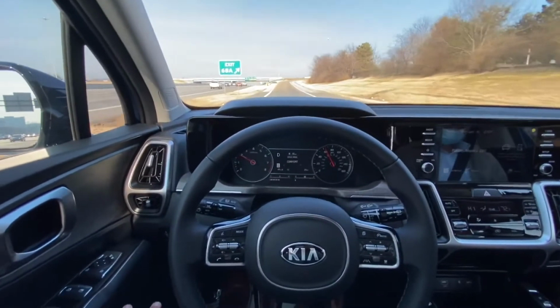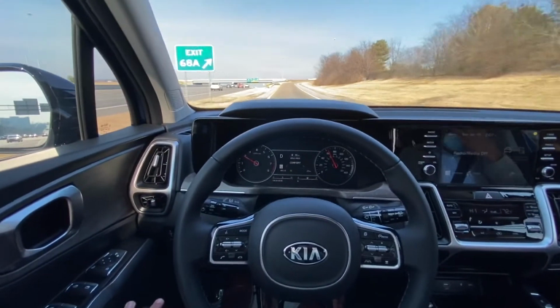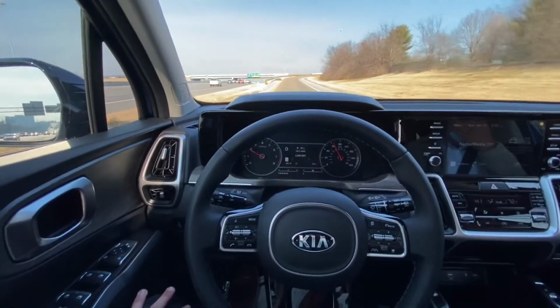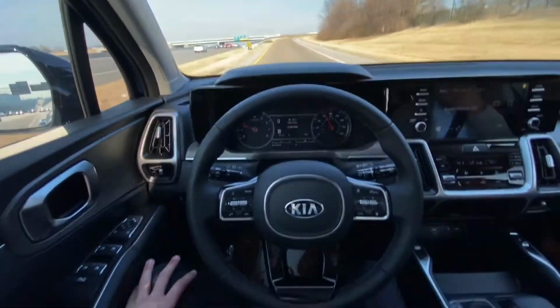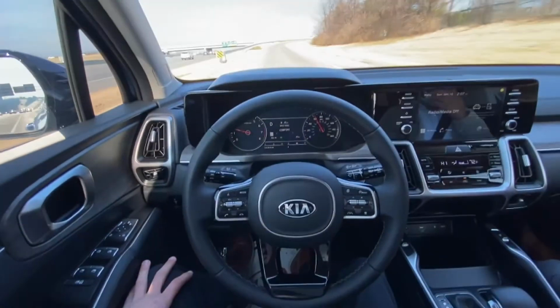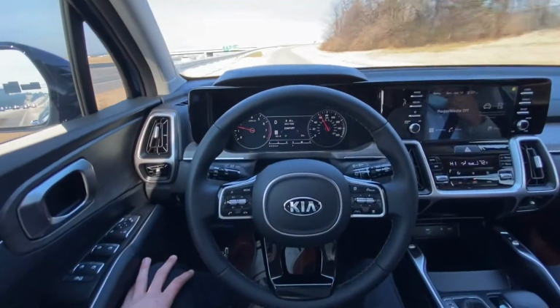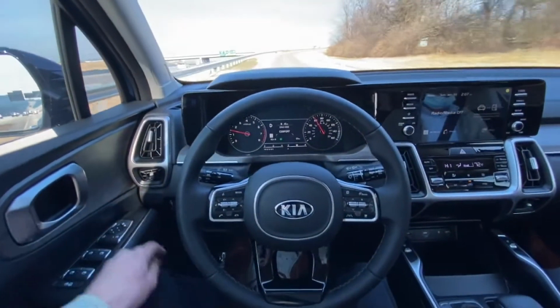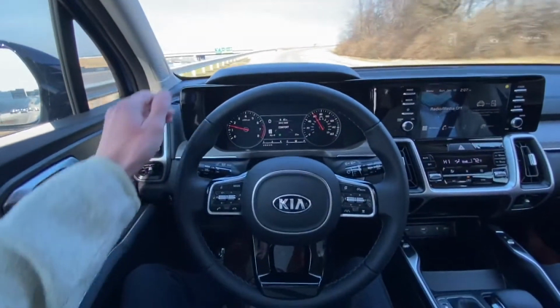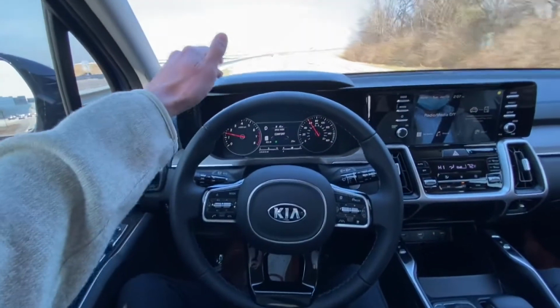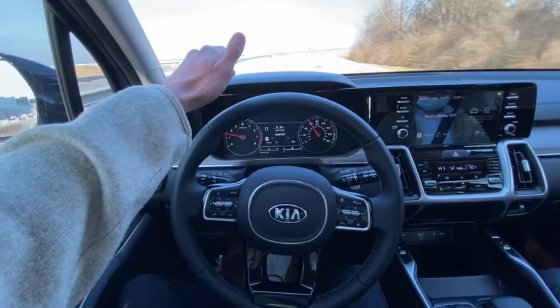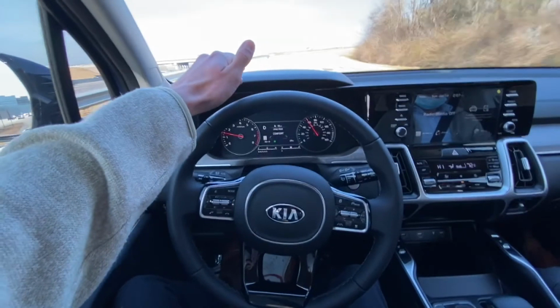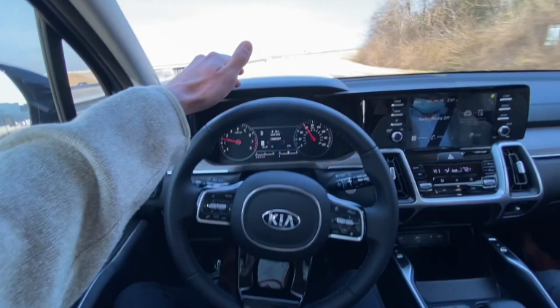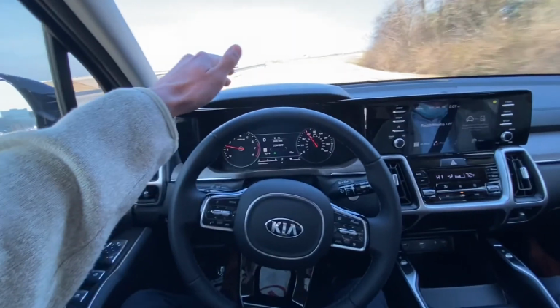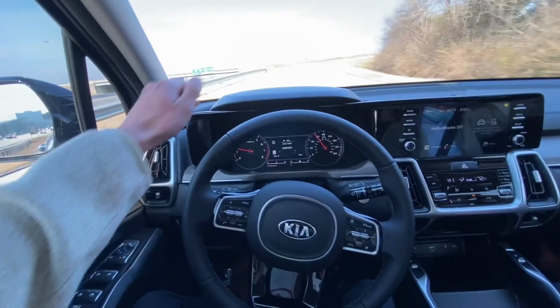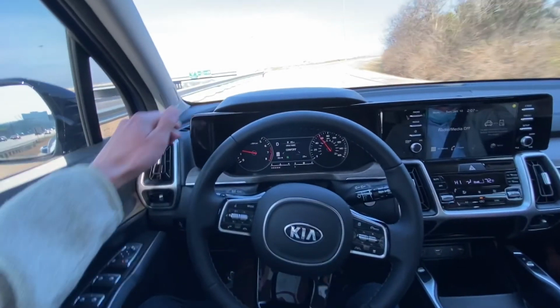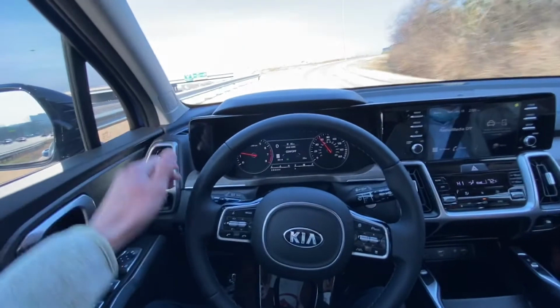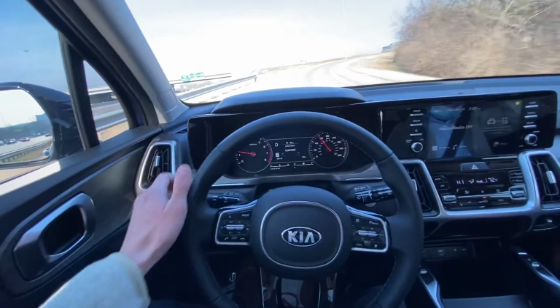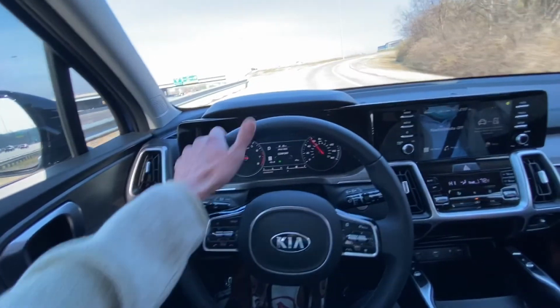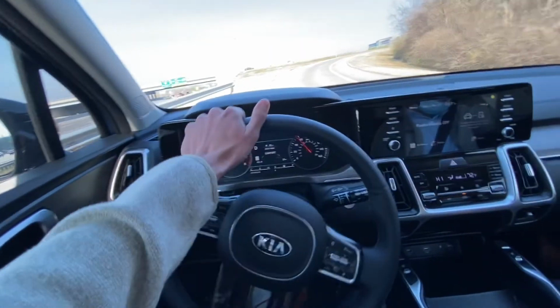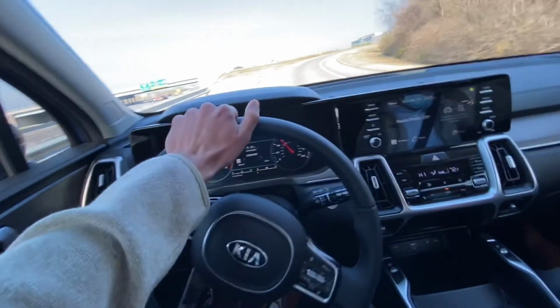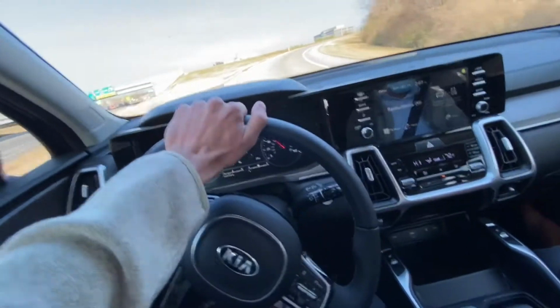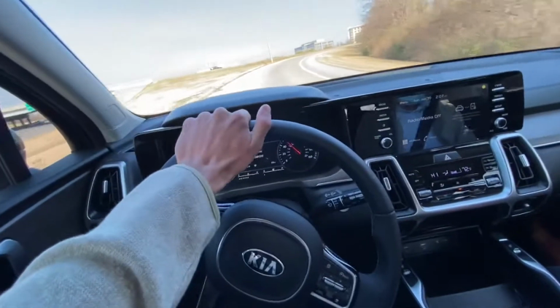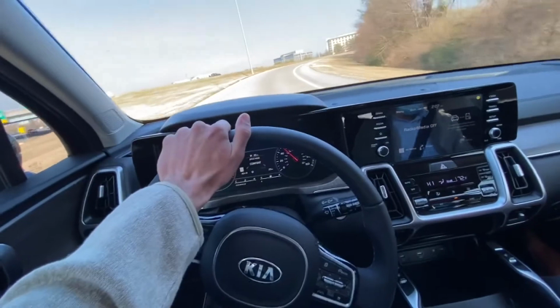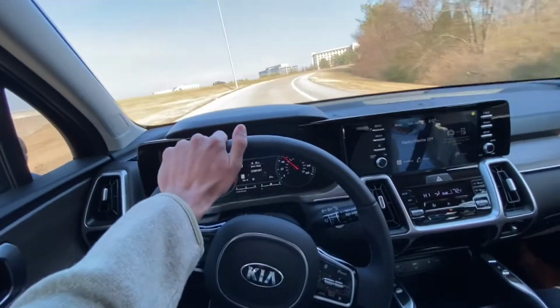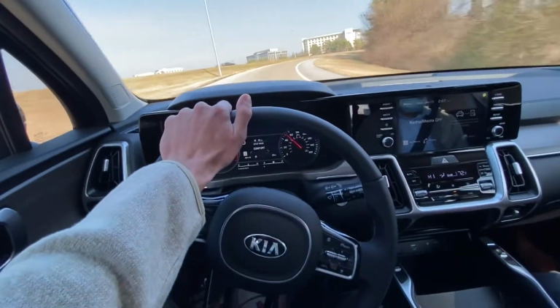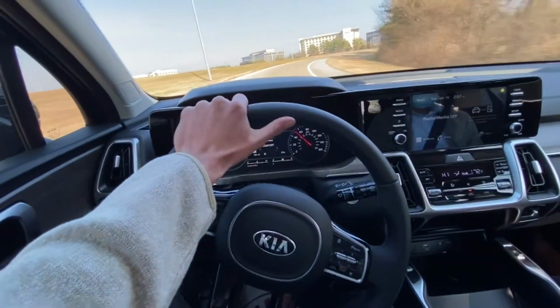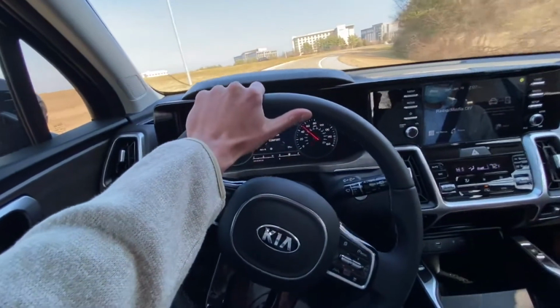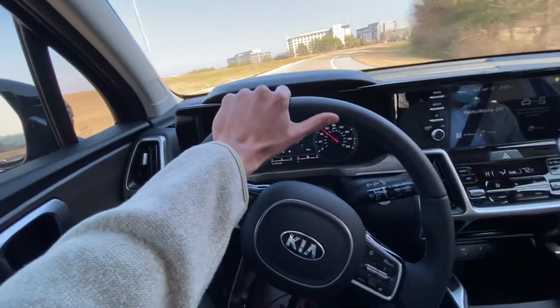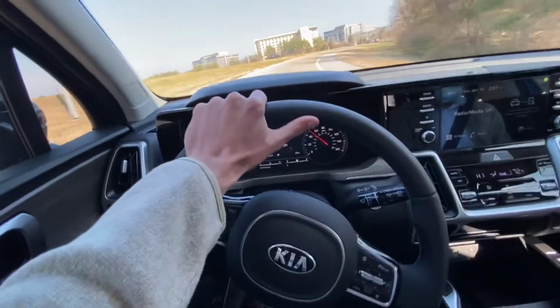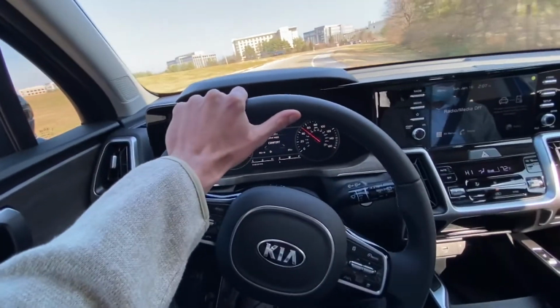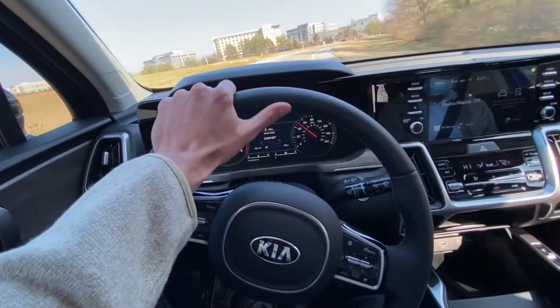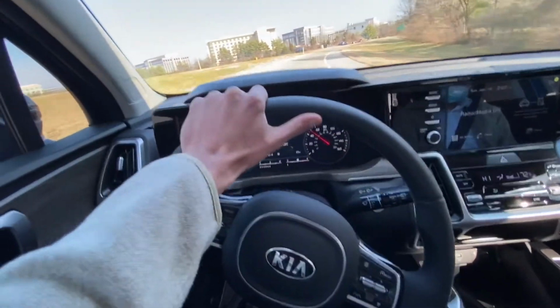We'll see if it makes this turn because I honestly don't think it will. I don't think it responds well with the yellow lines — we'll say that's what it was.